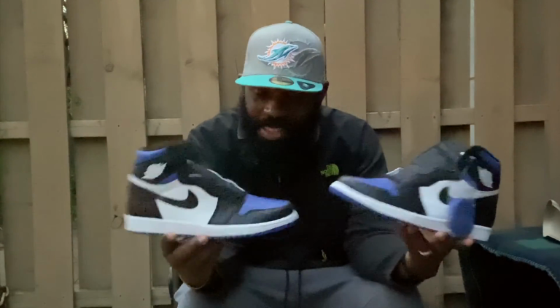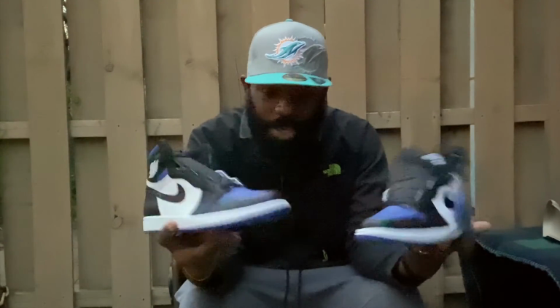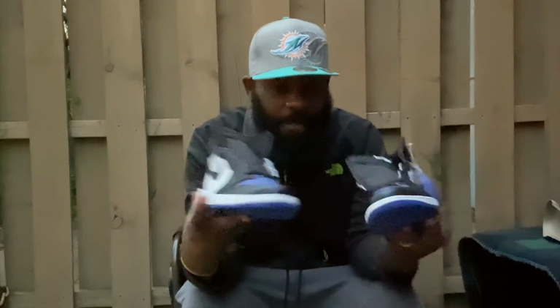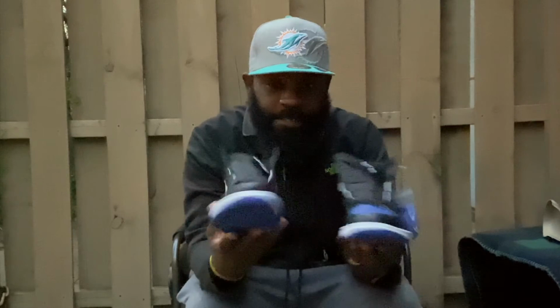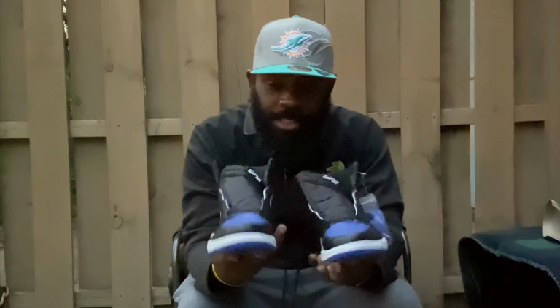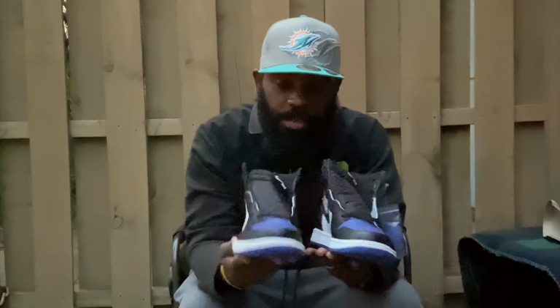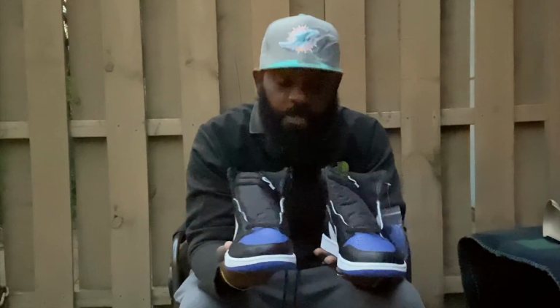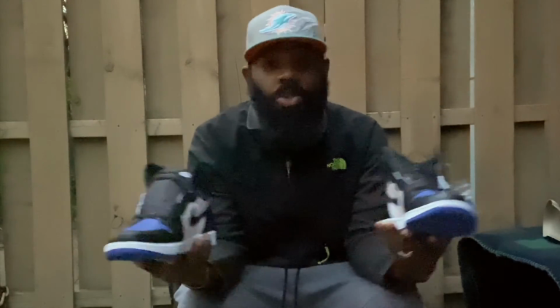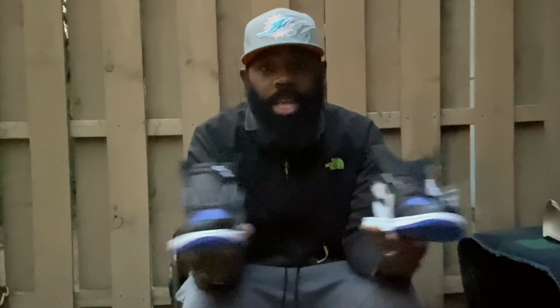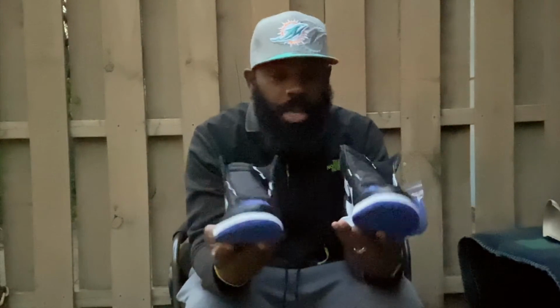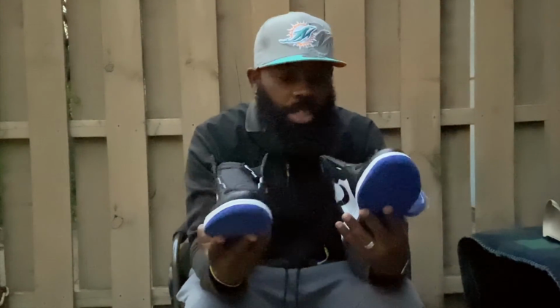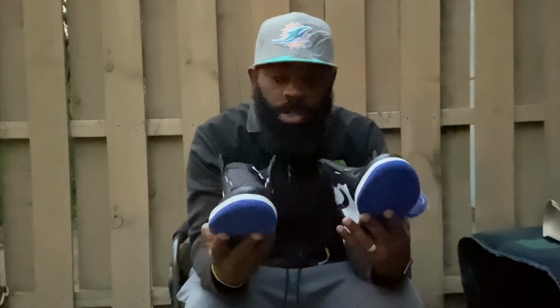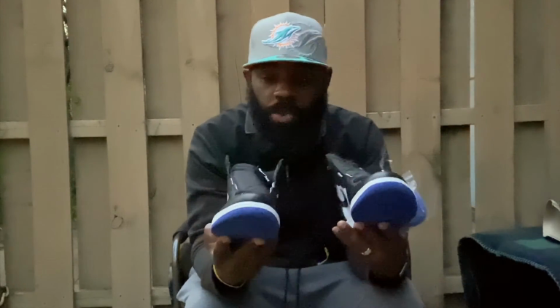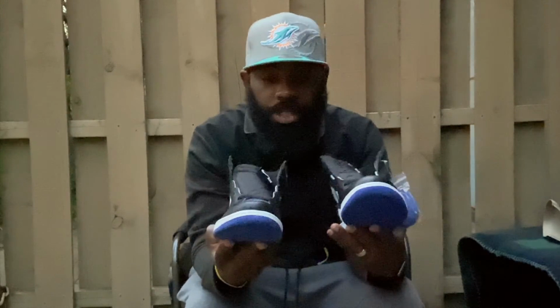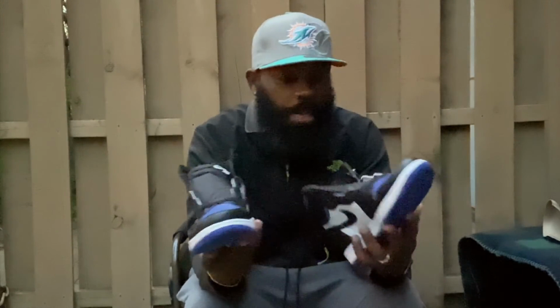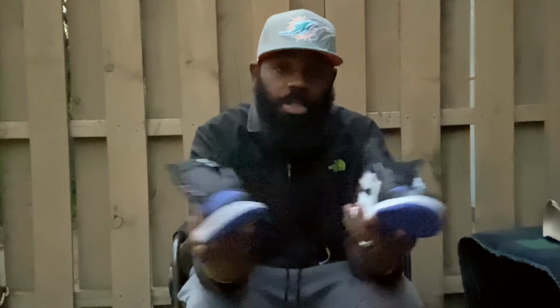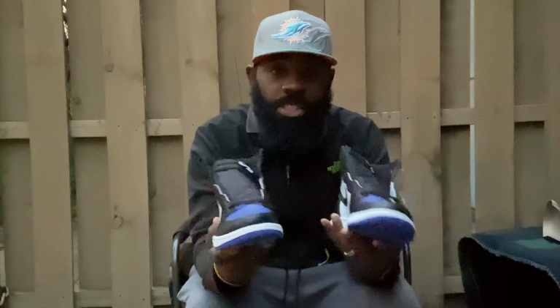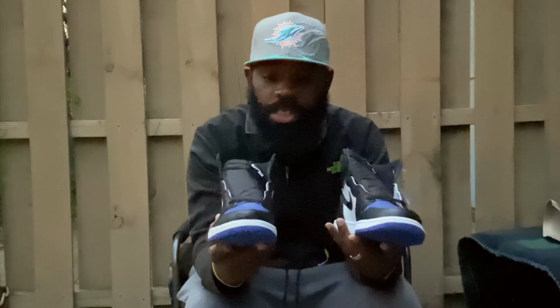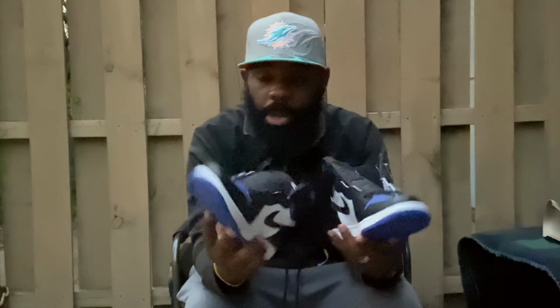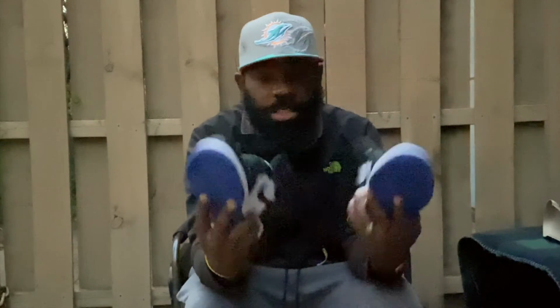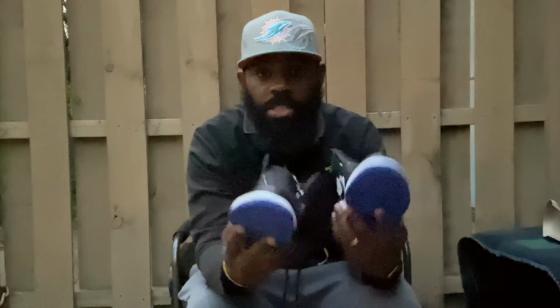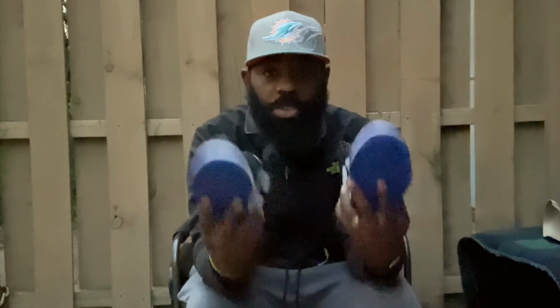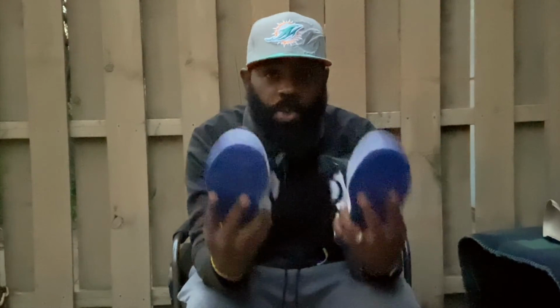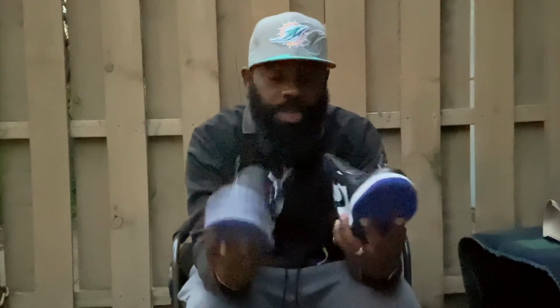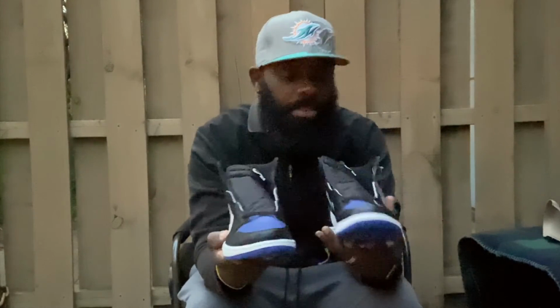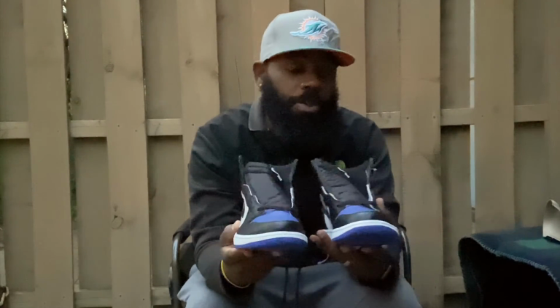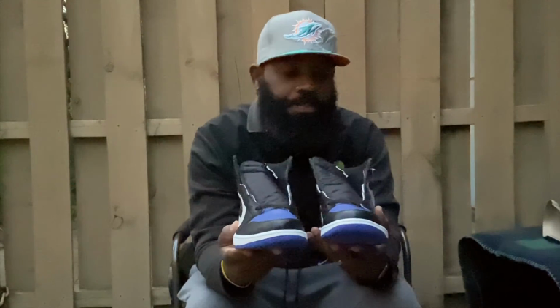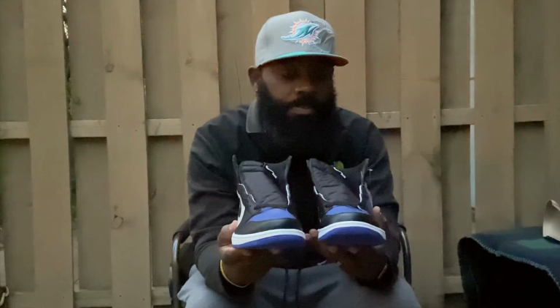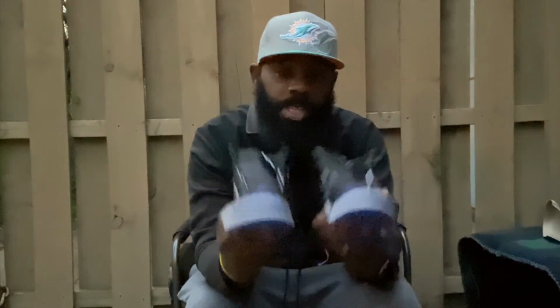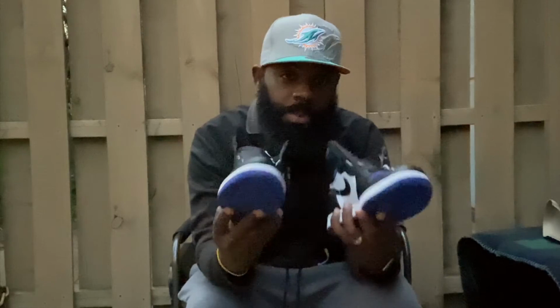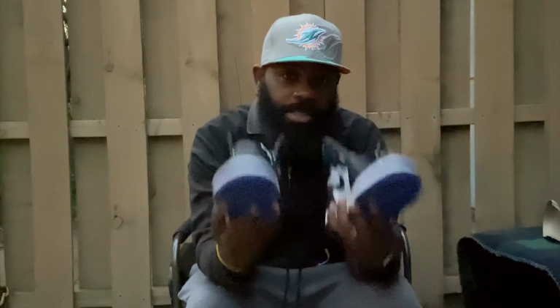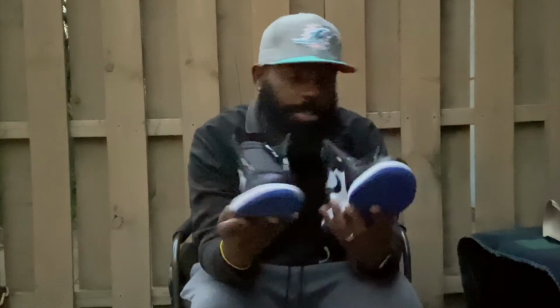Before I lose all my lighting, I'm gonna get y'all a quick on-foot. I'm not gonna lace these up, I'm just gonna throw them right on feet. Stay tuned.